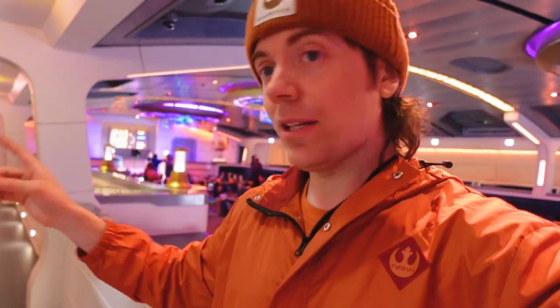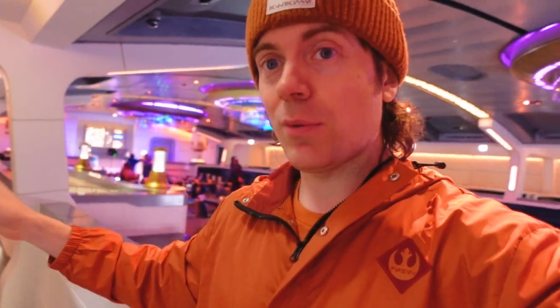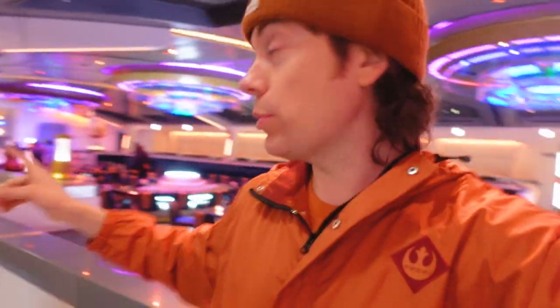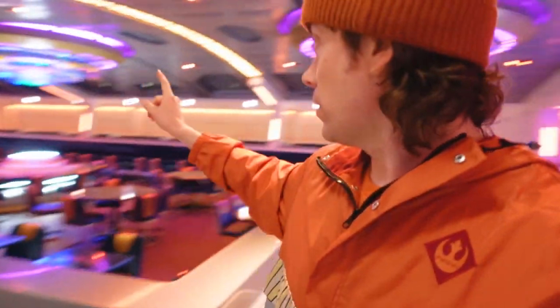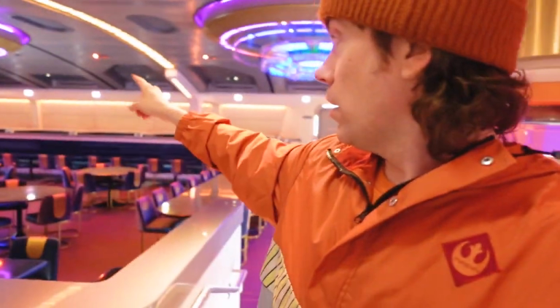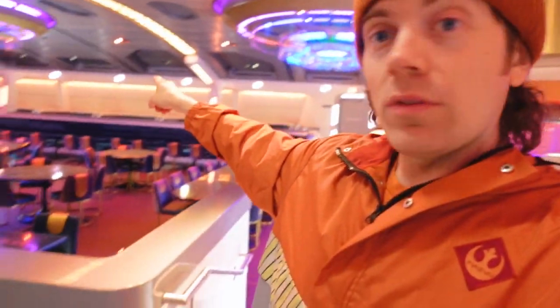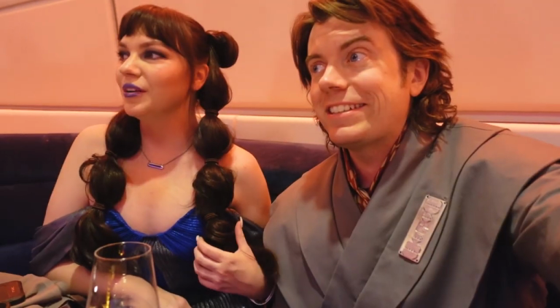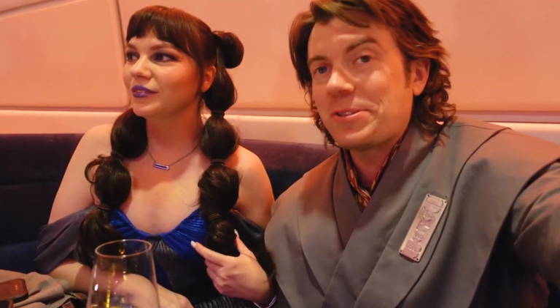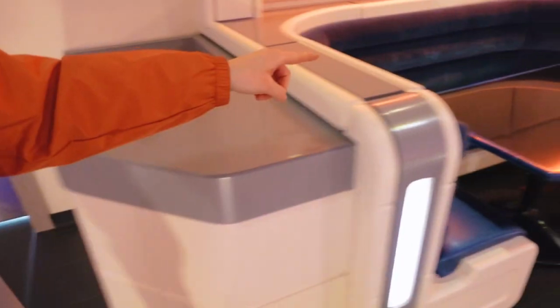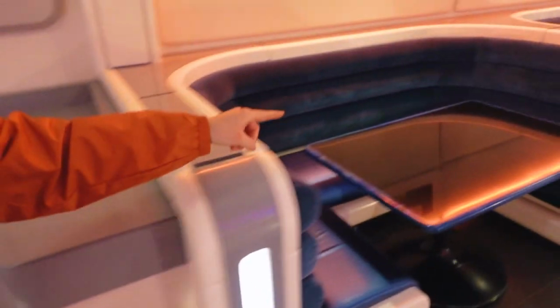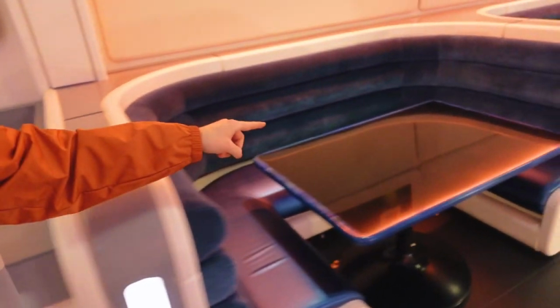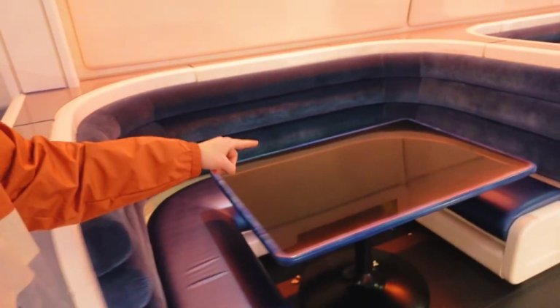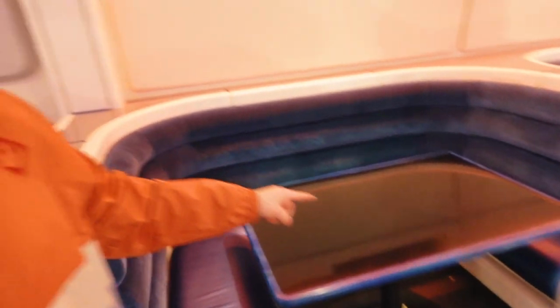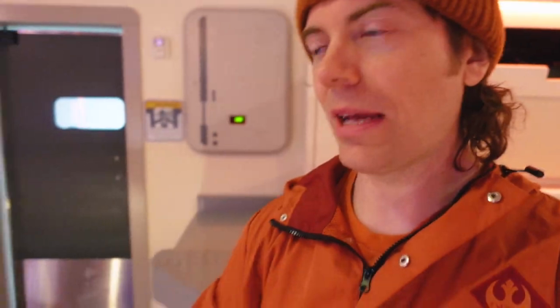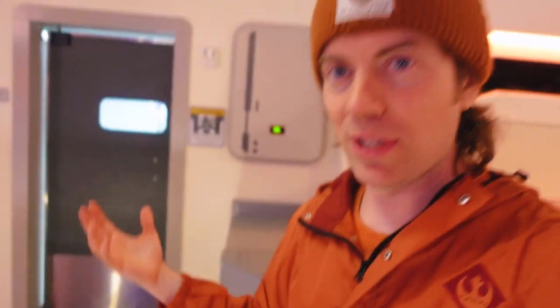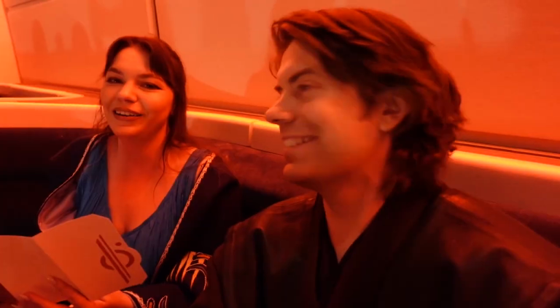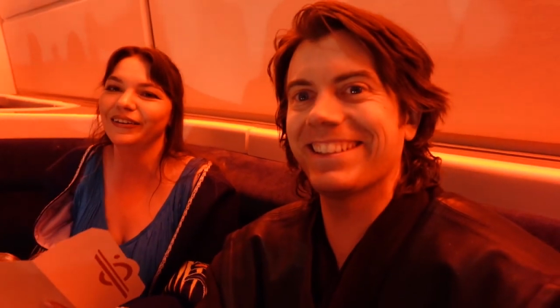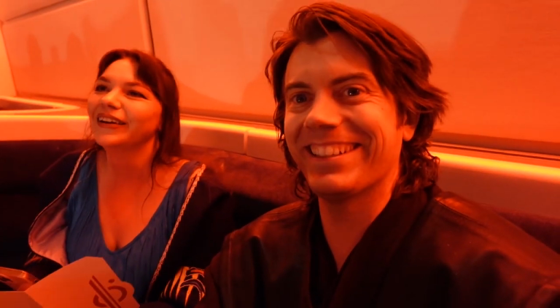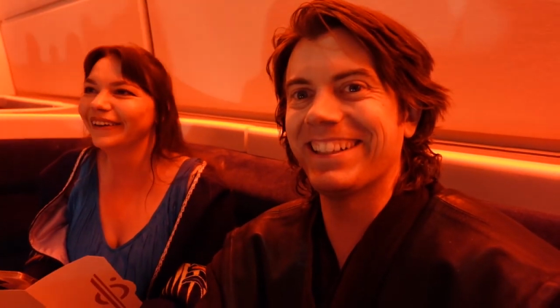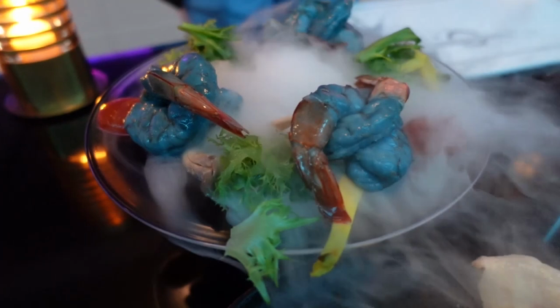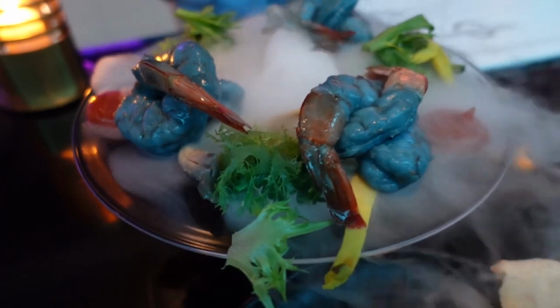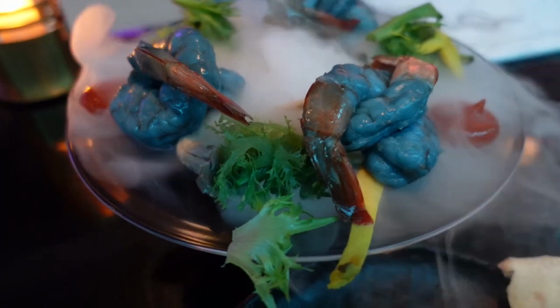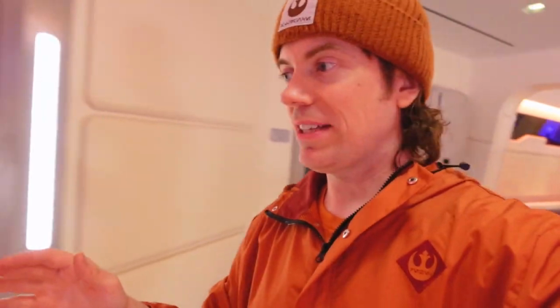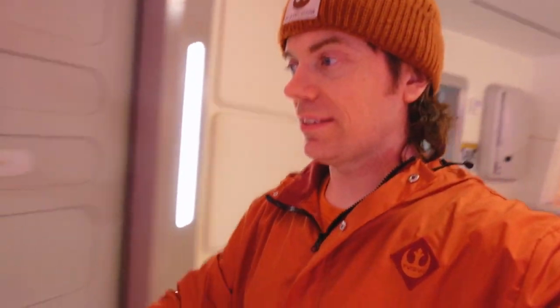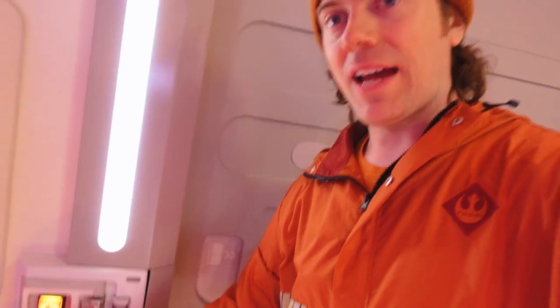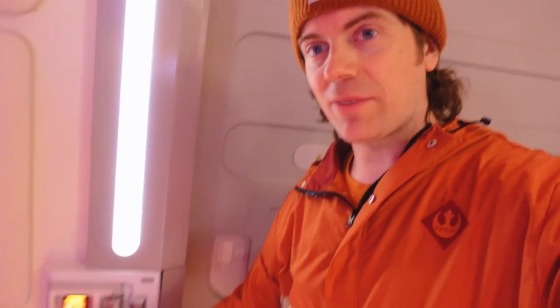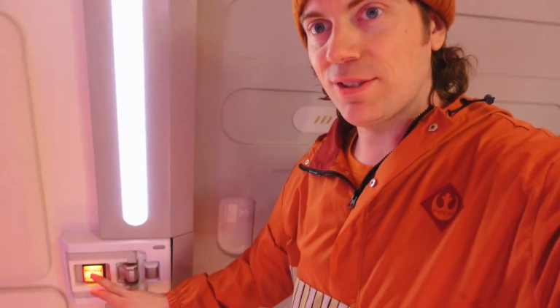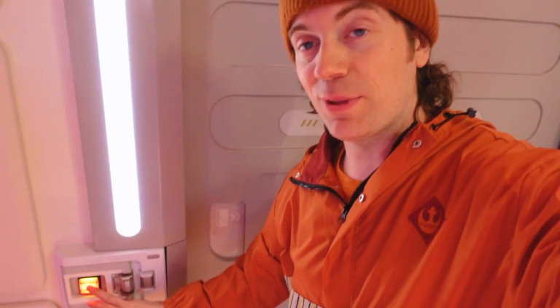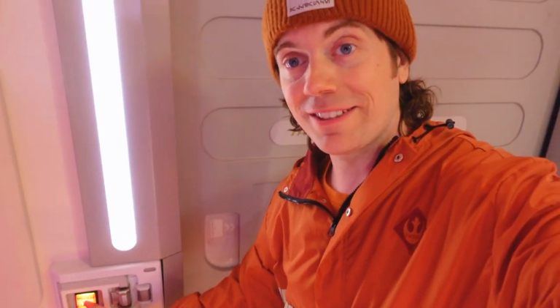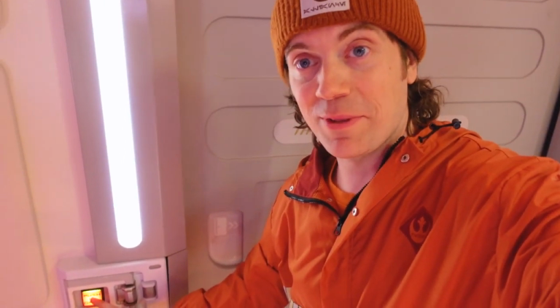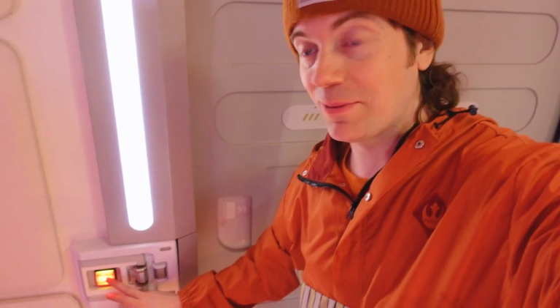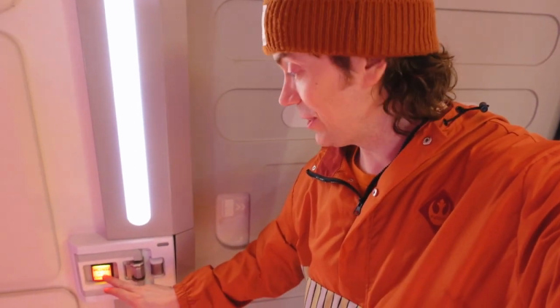We ended up sitting at one of the booths on the wall — basically like one of these booths — and we had both of our dinners there. The food was immaculate, it was excellent. I highly recommend you do this trip just for some of the food. It was so good.